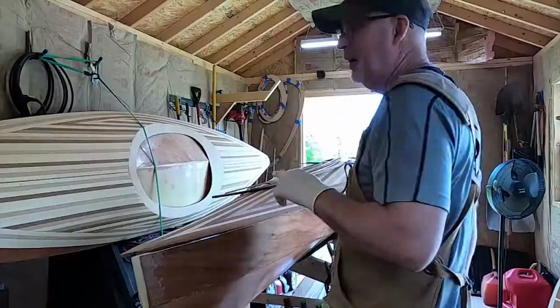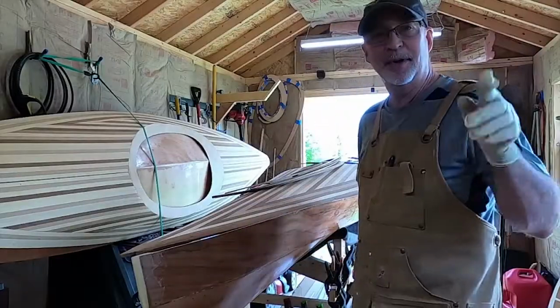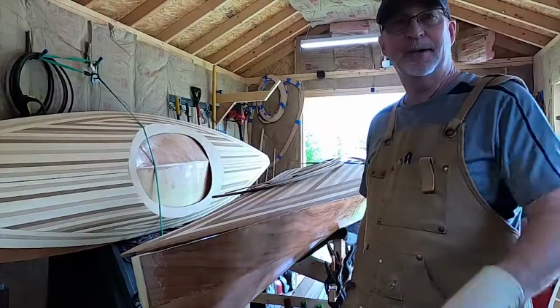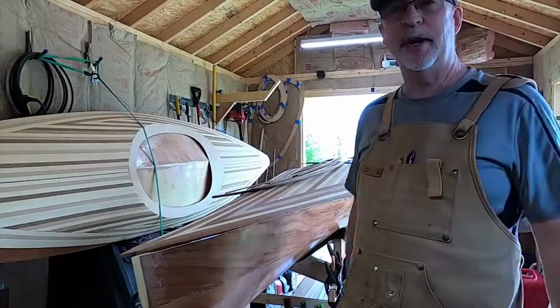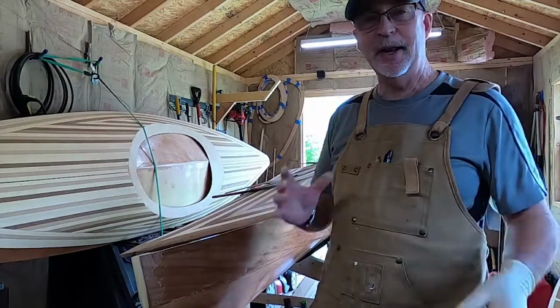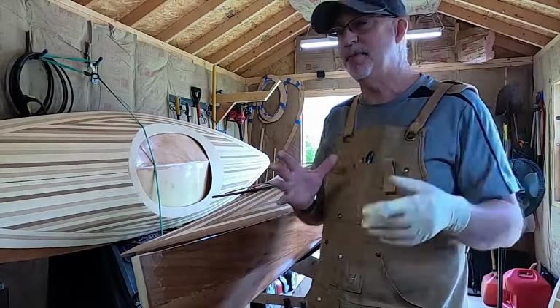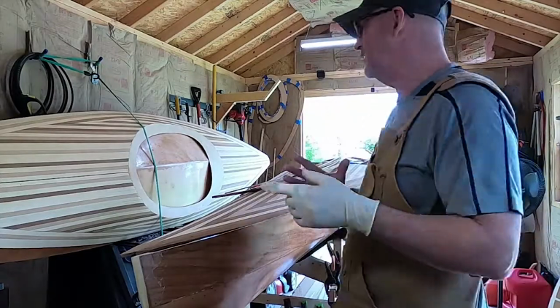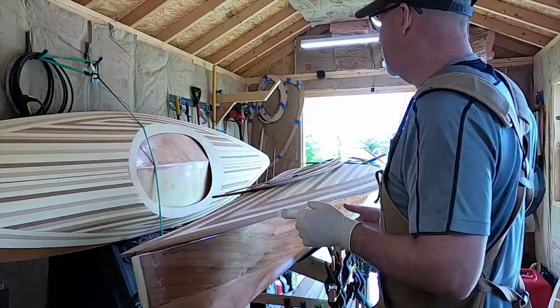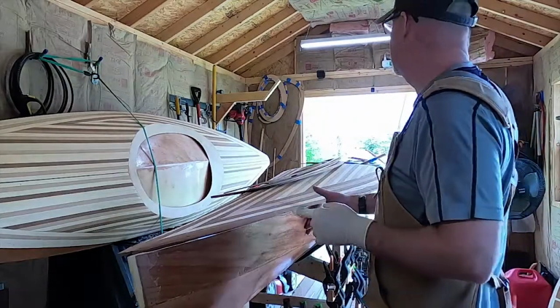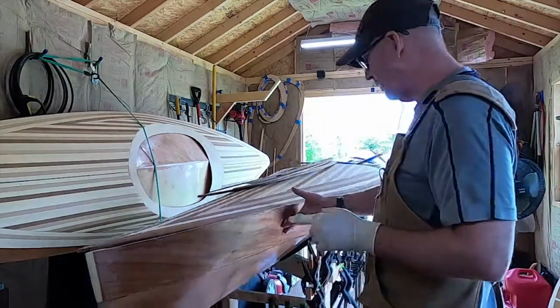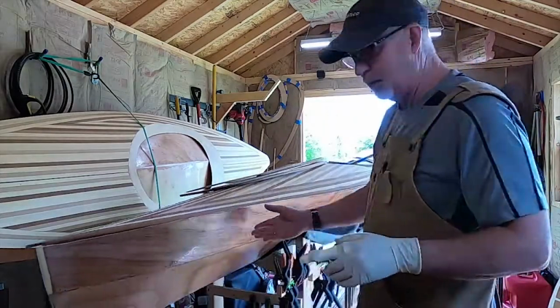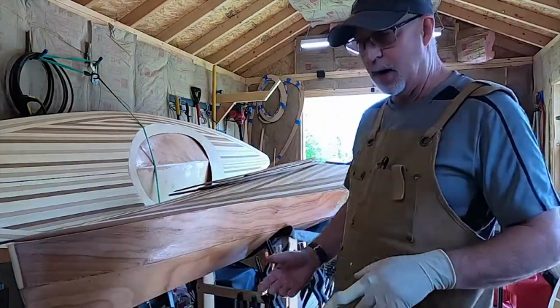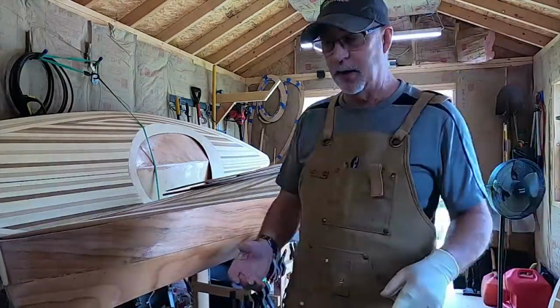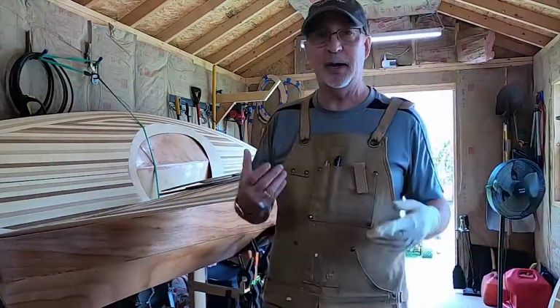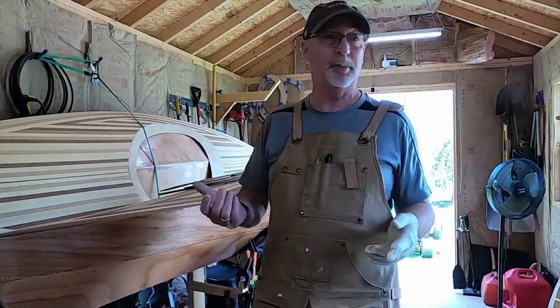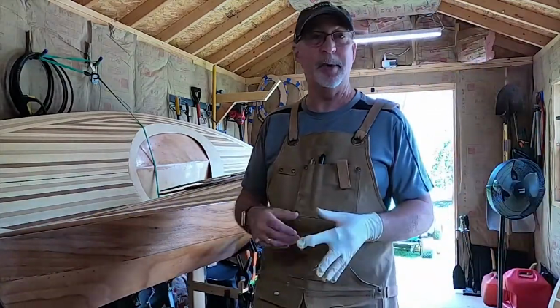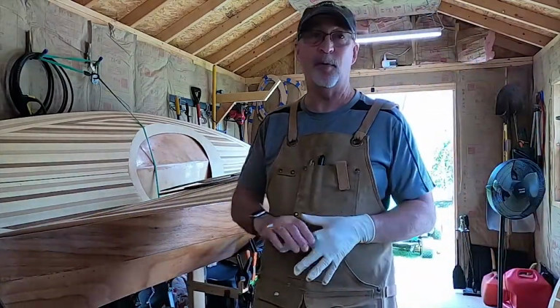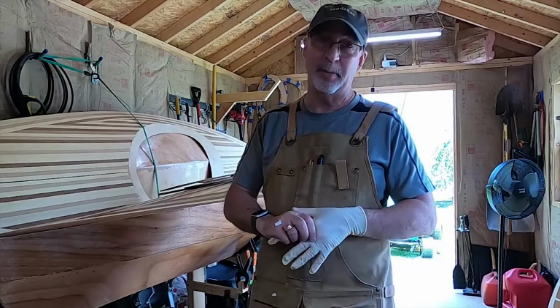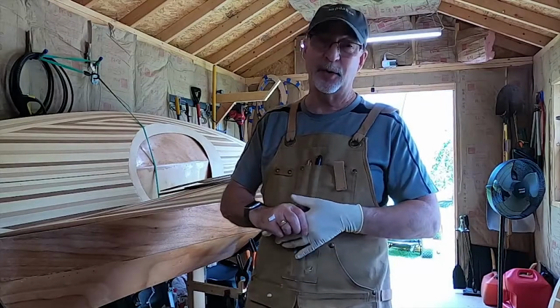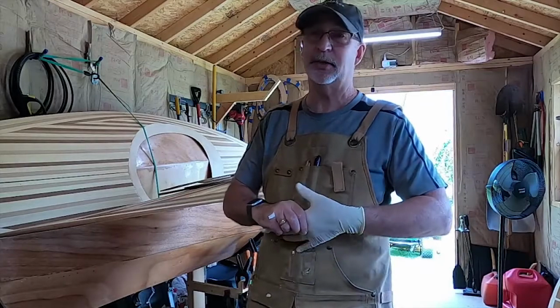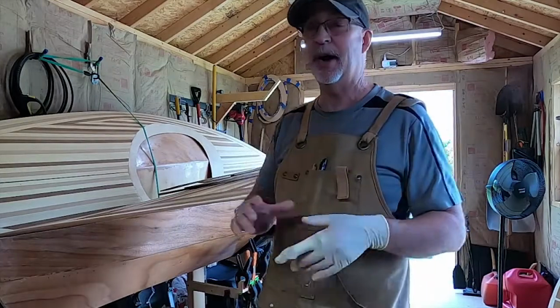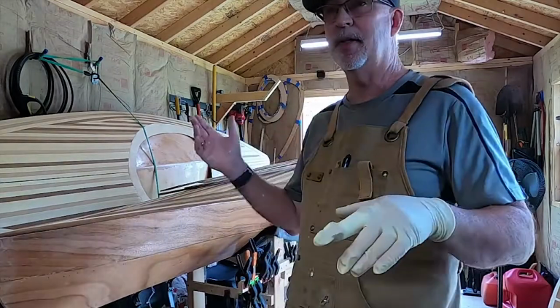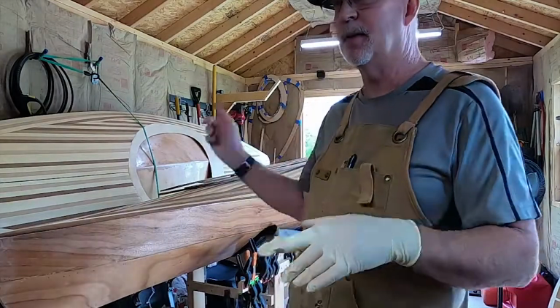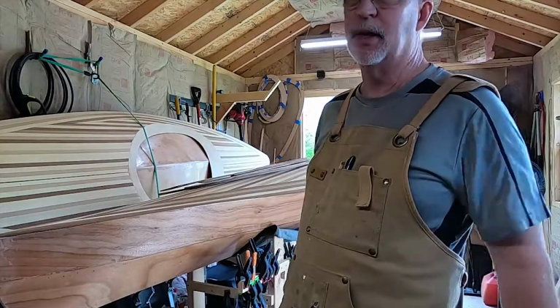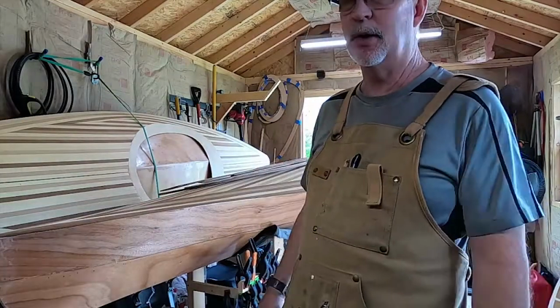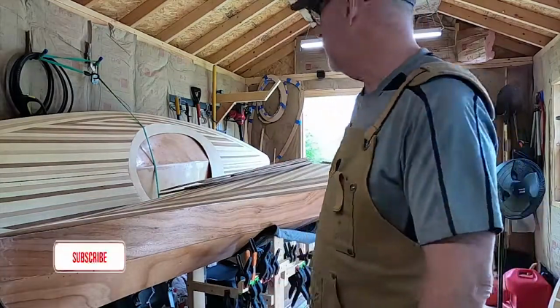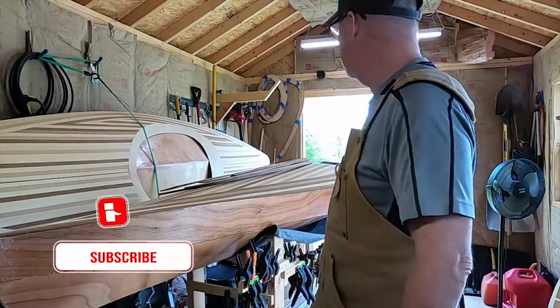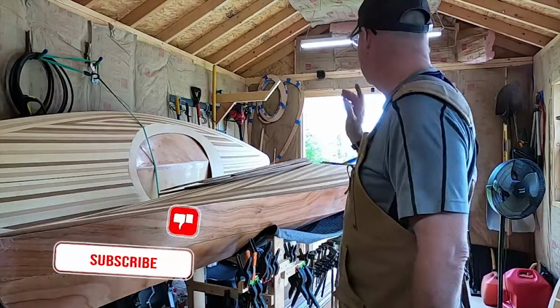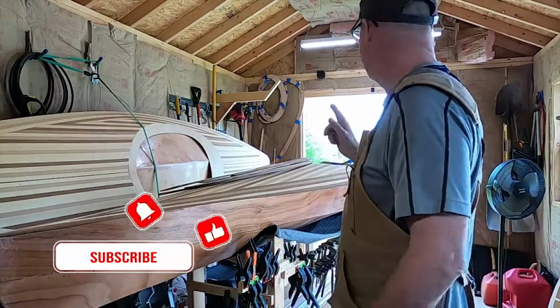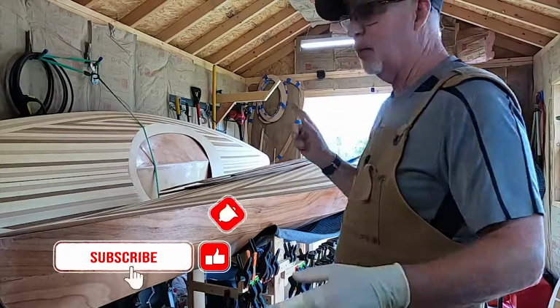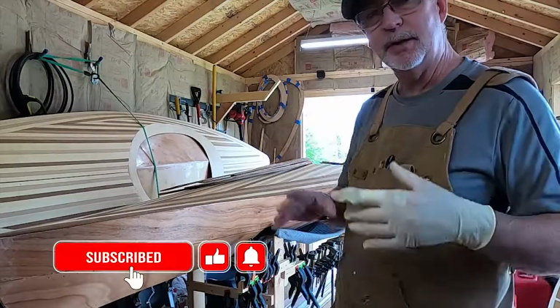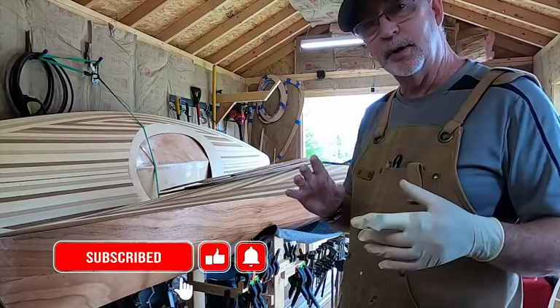Hey, welcome back to the channel. It has been some time since we've been out here at the garage. It hasn't been warm enough, or we've been focused out on the condo, but today we're going to start doing a little work.